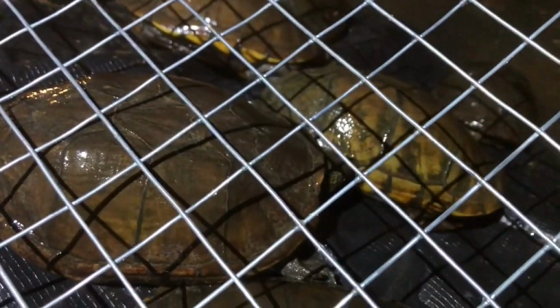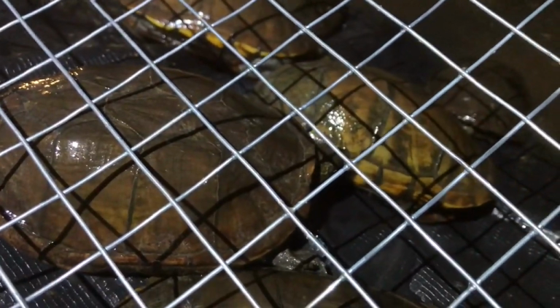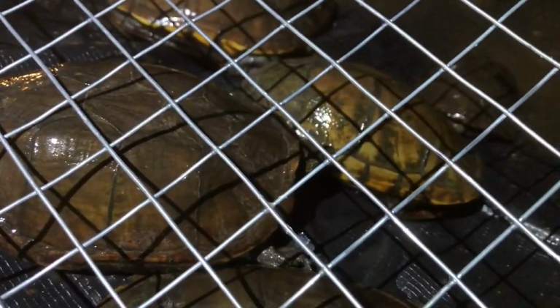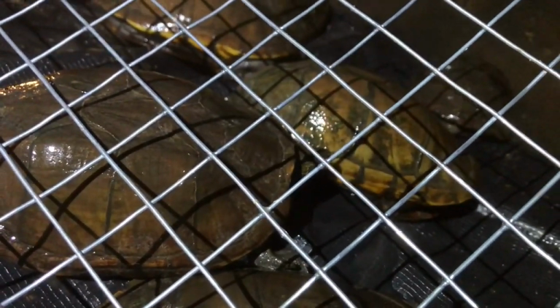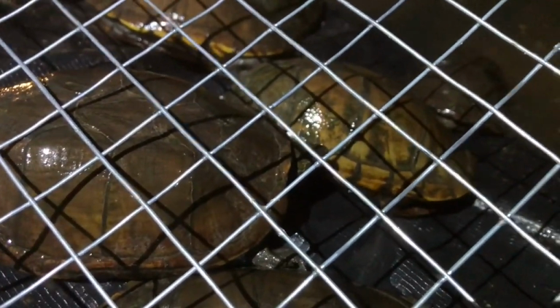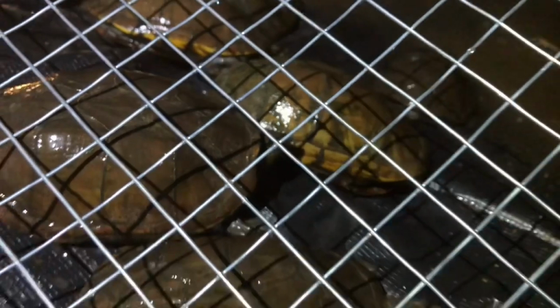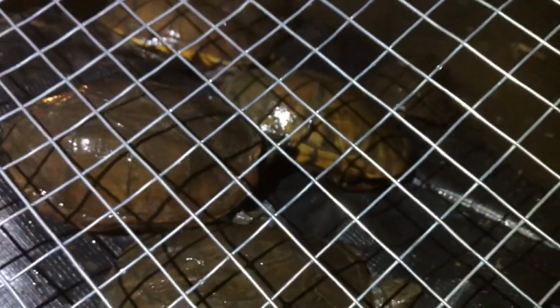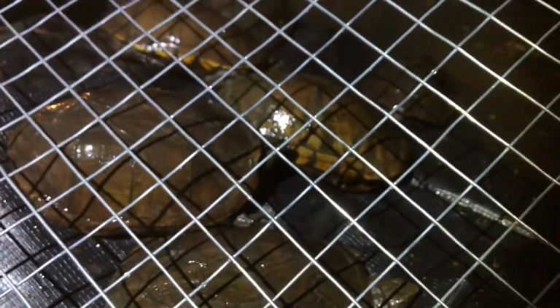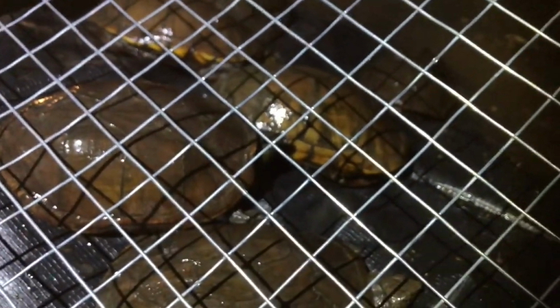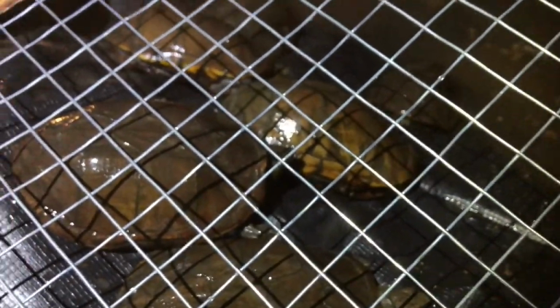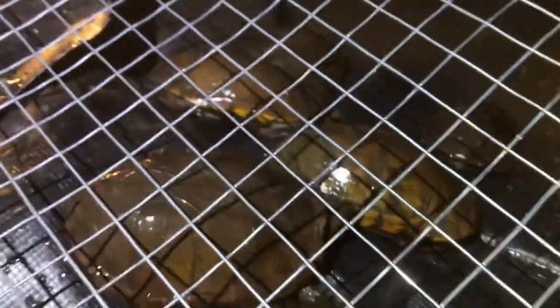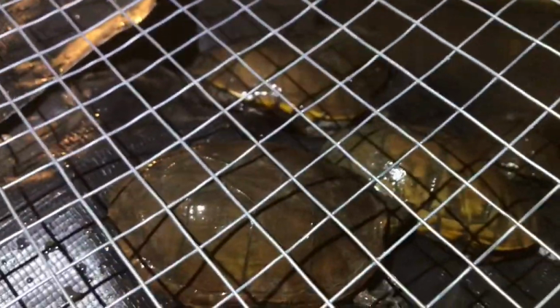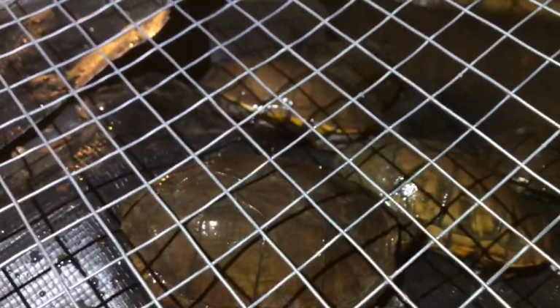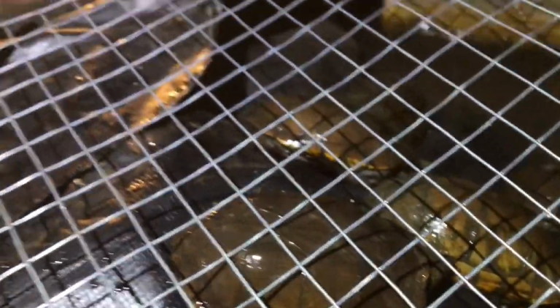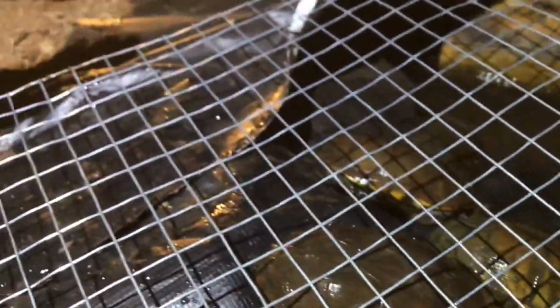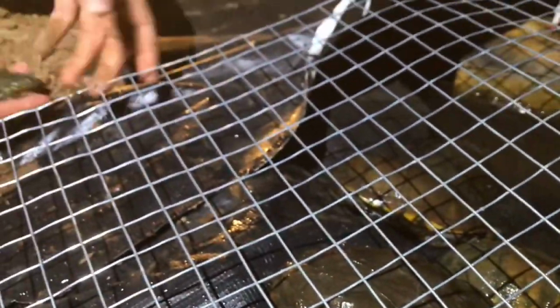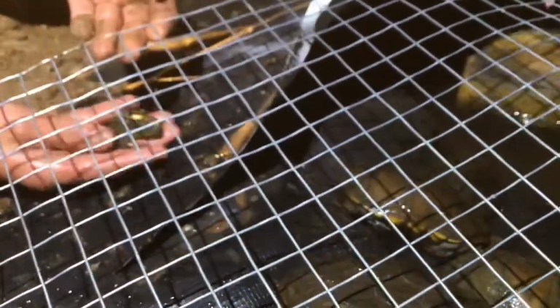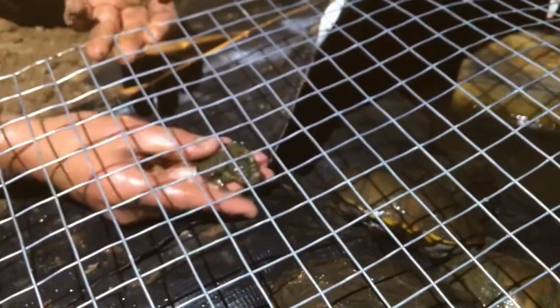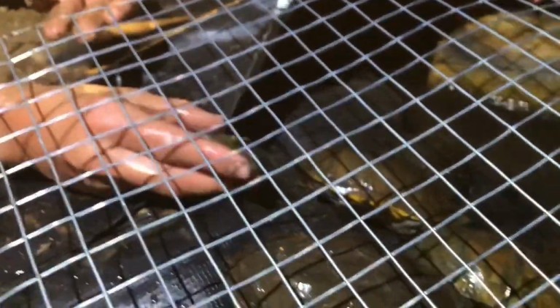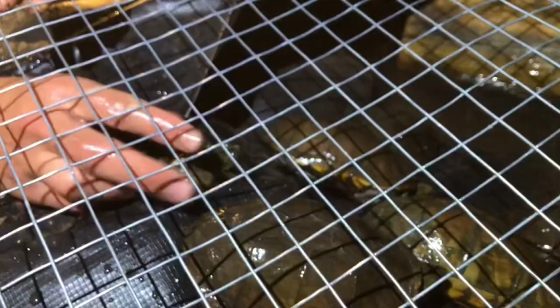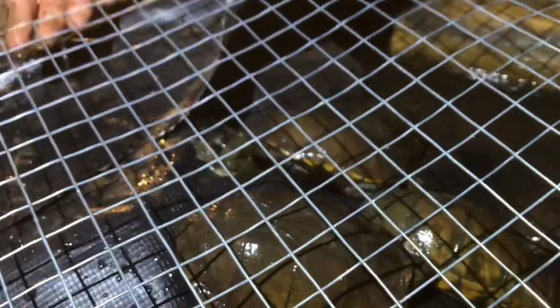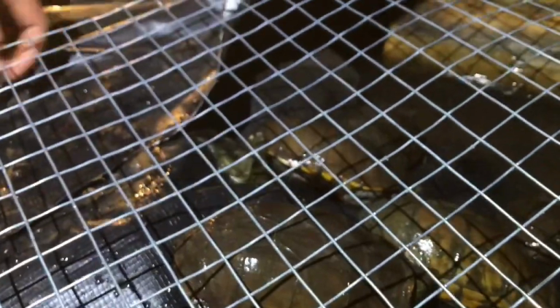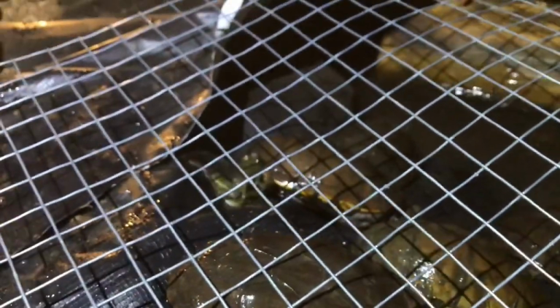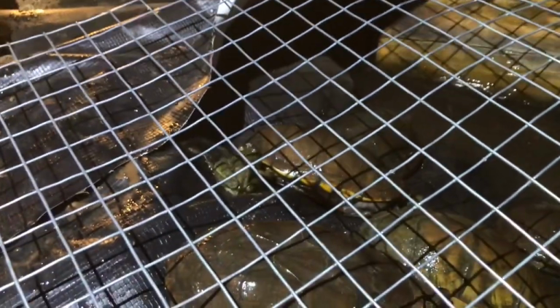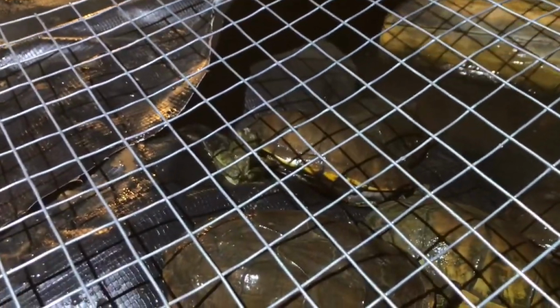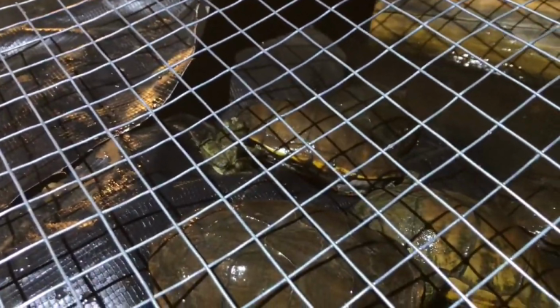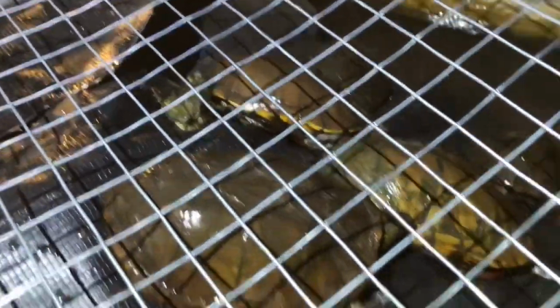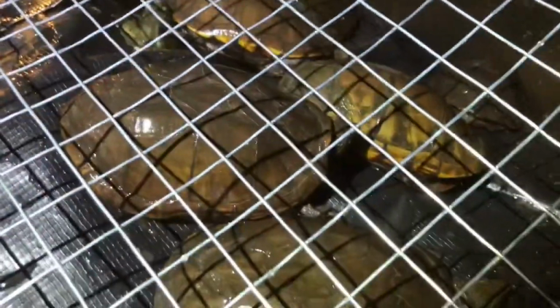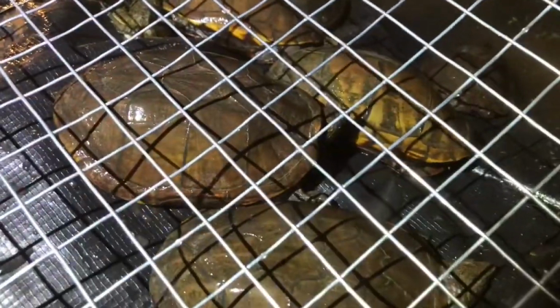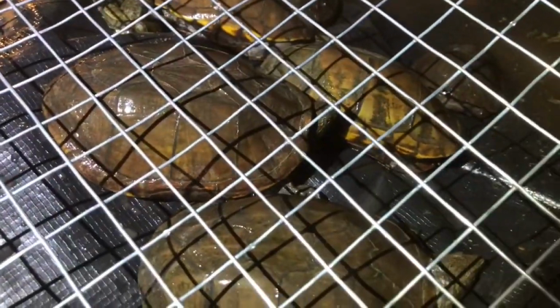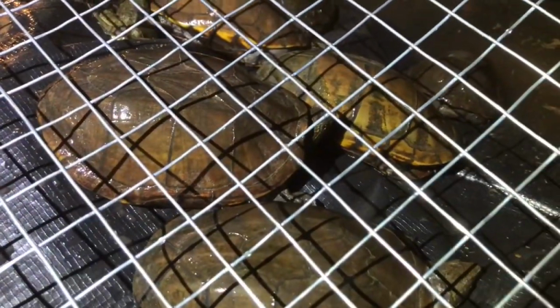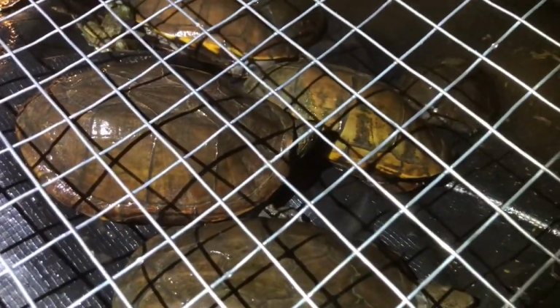That's all of them — and there's one baby bullfrog too. He's super skinny; I doubt he'll make it. I just found him.